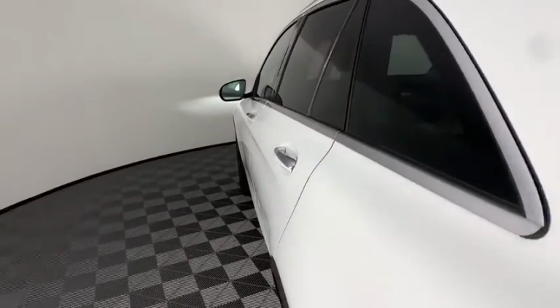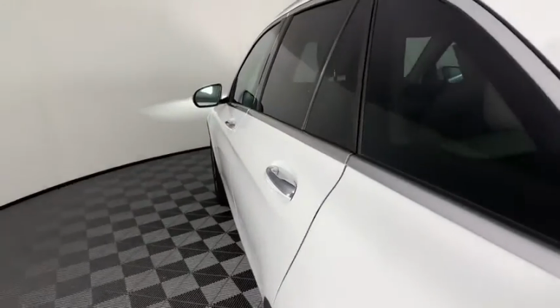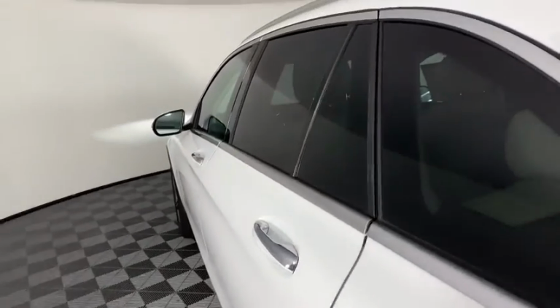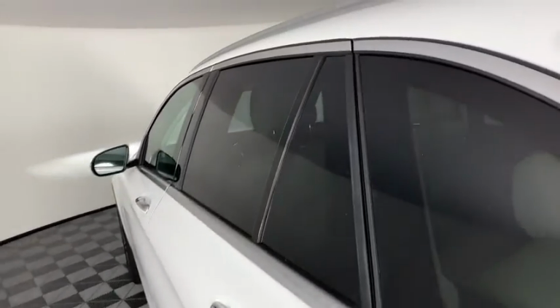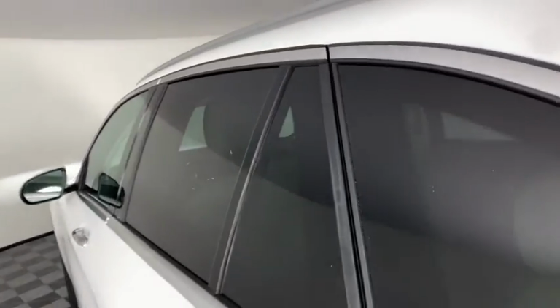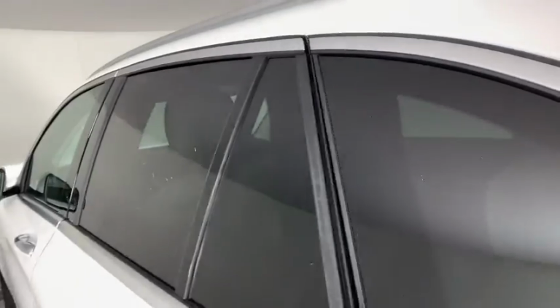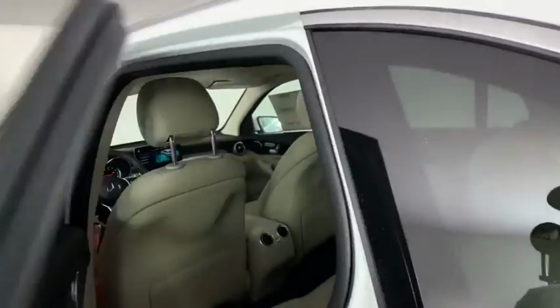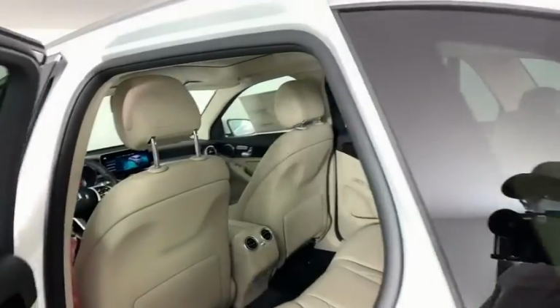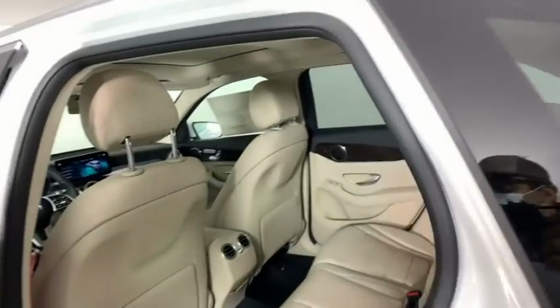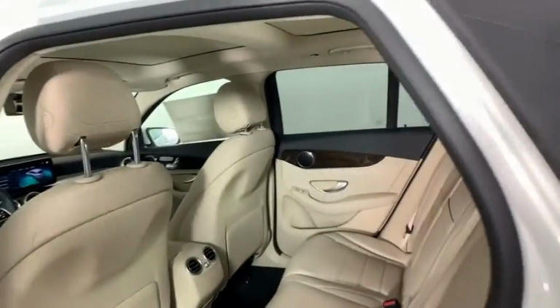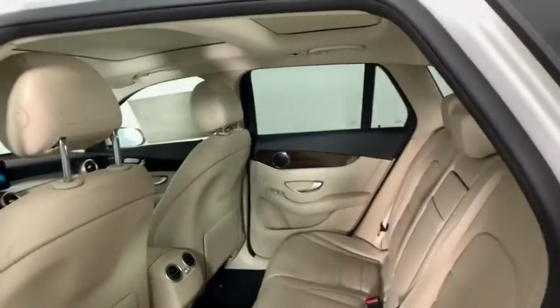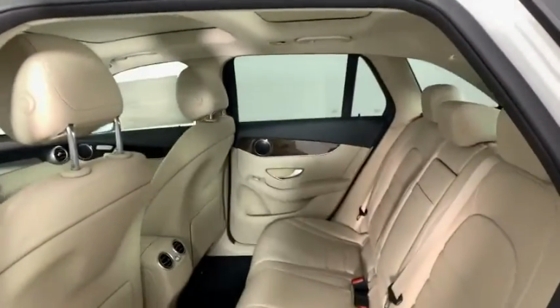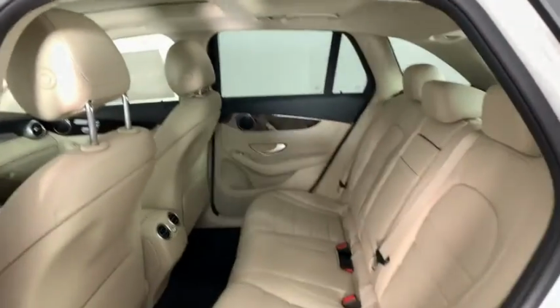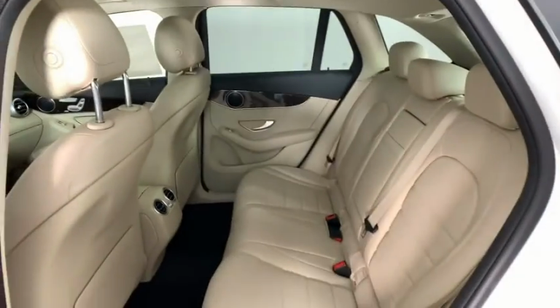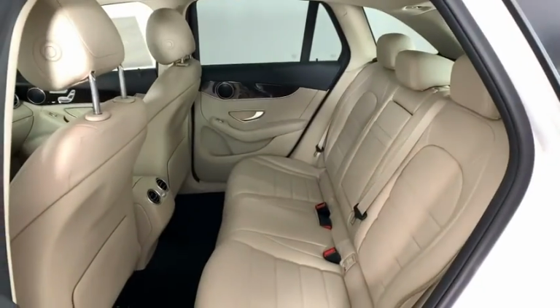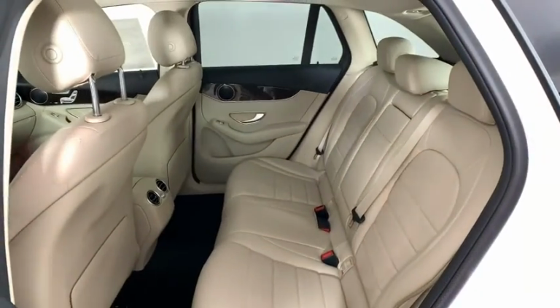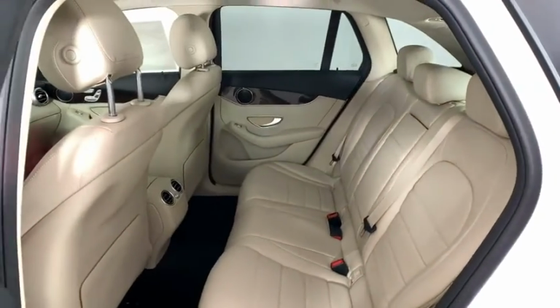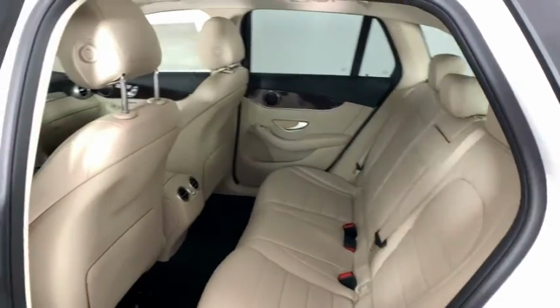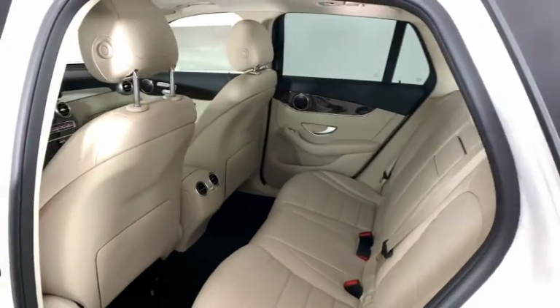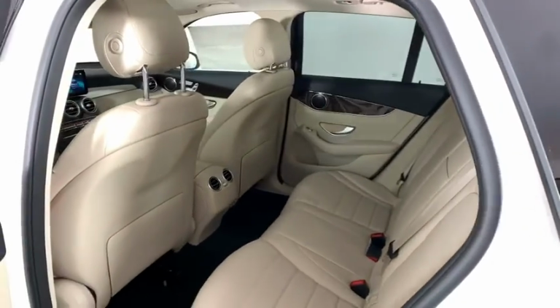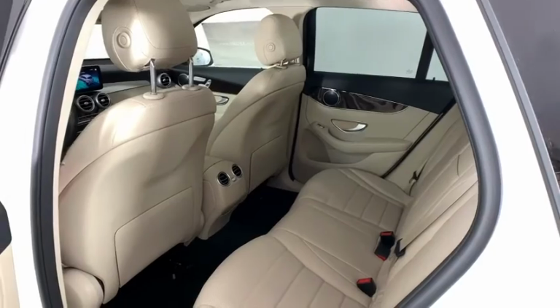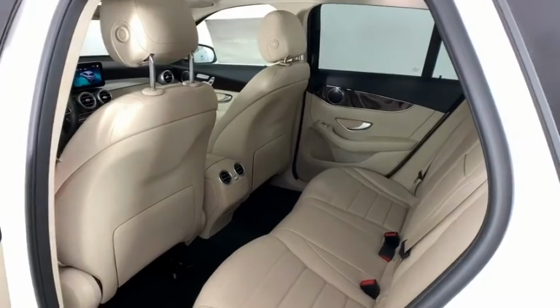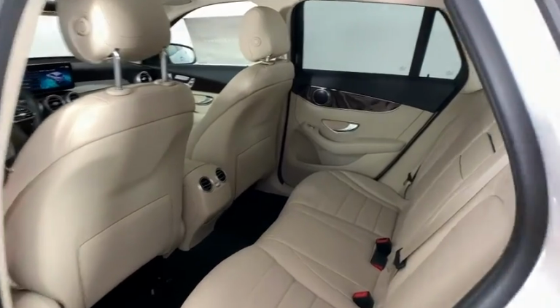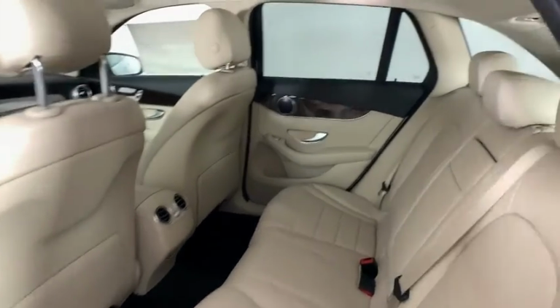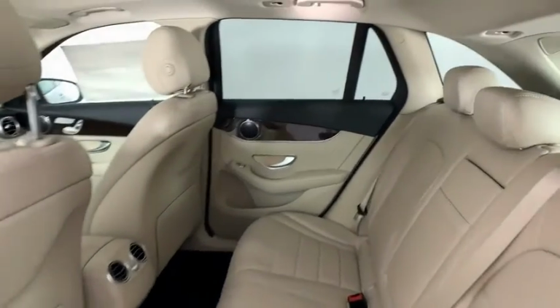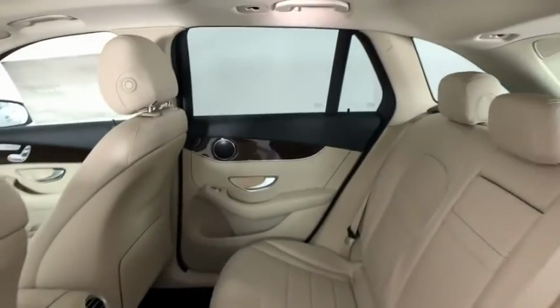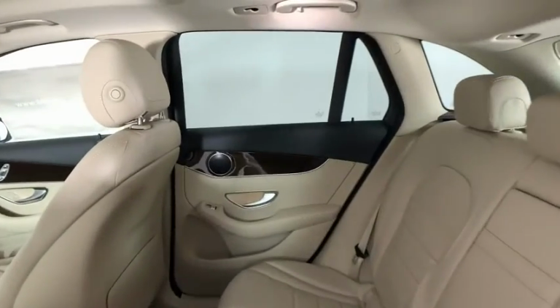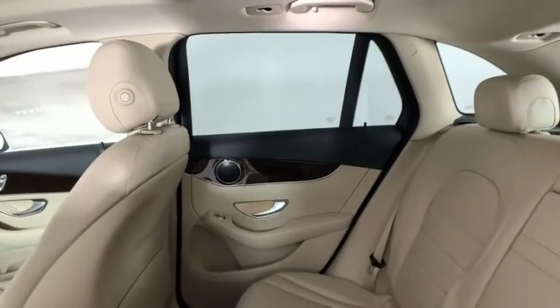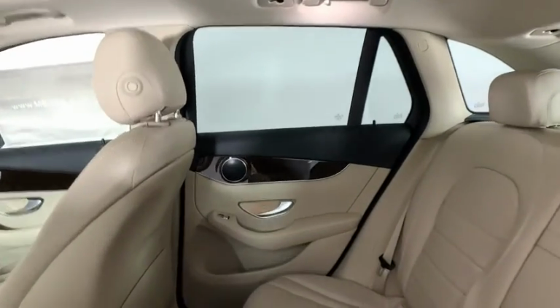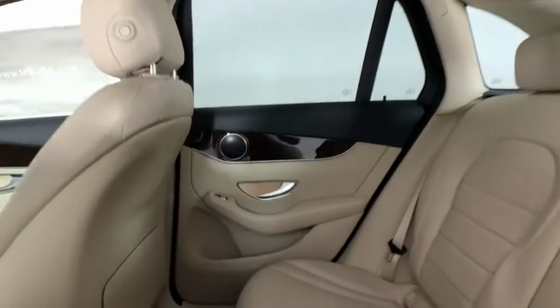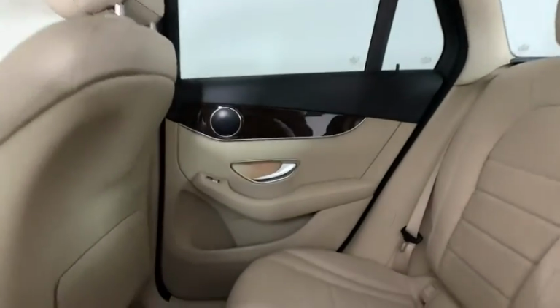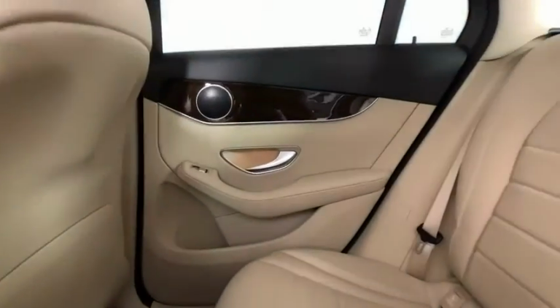Heated front seat, power windows, trip computer, rear window defroster, security system, overhead console, remote keyless entry, tachometer, brake assist, panic alarm.